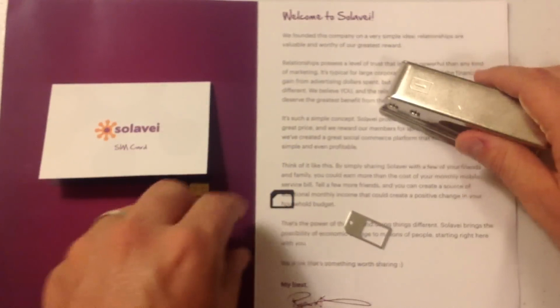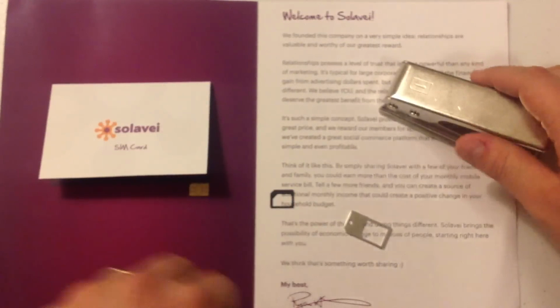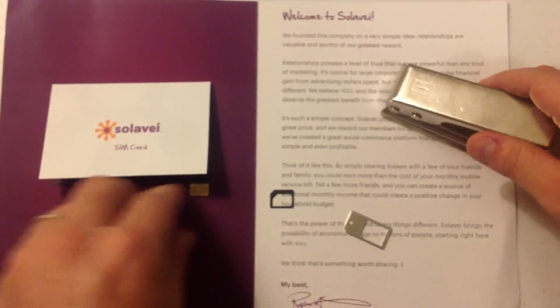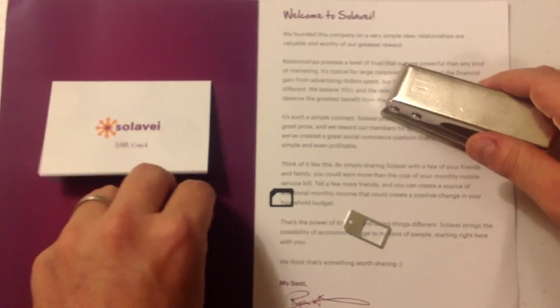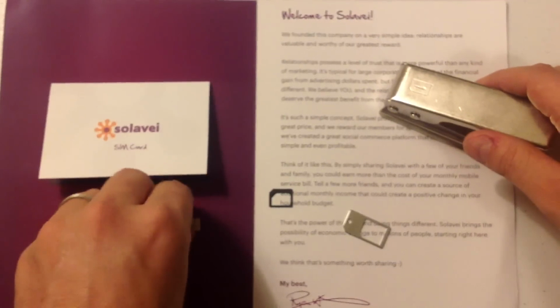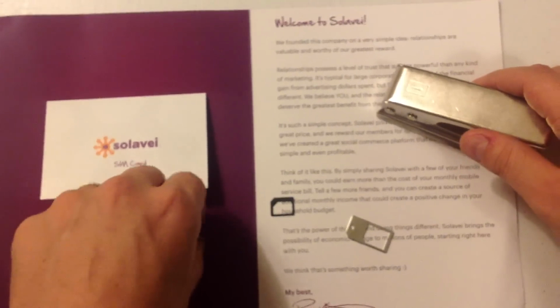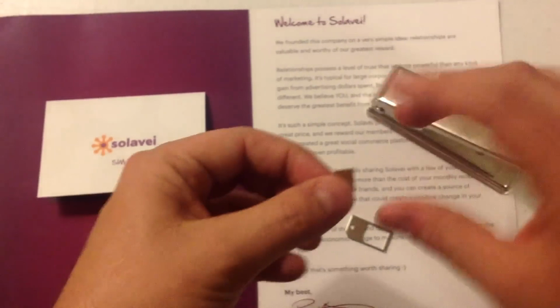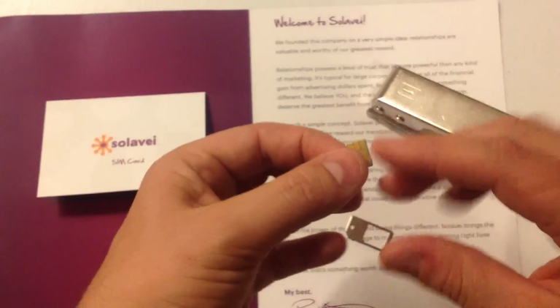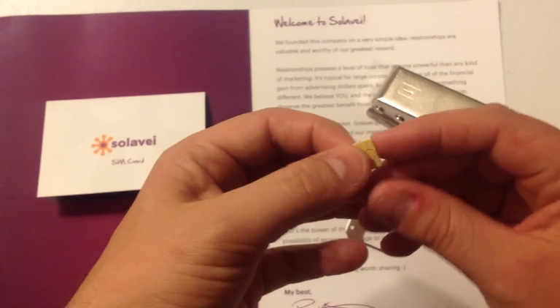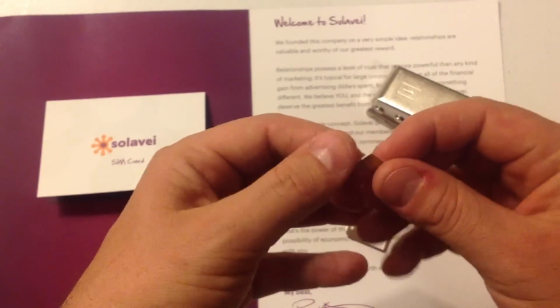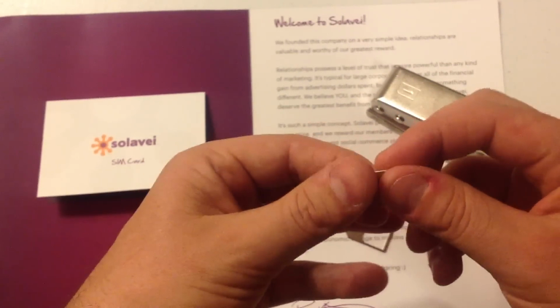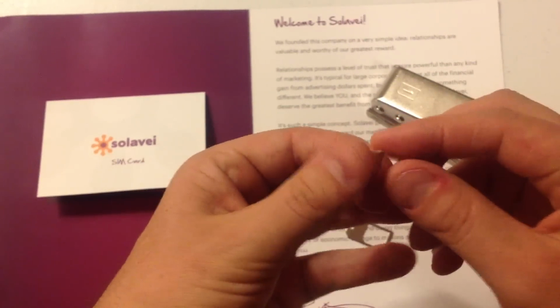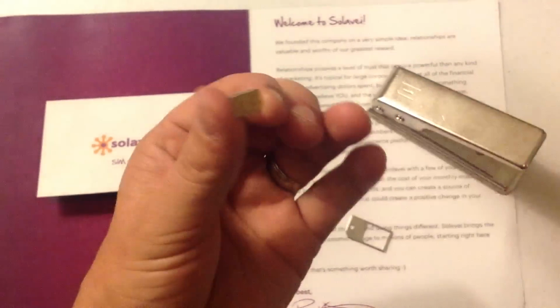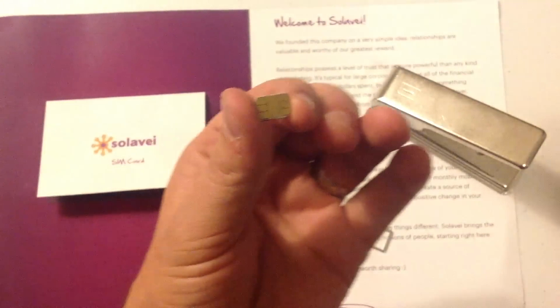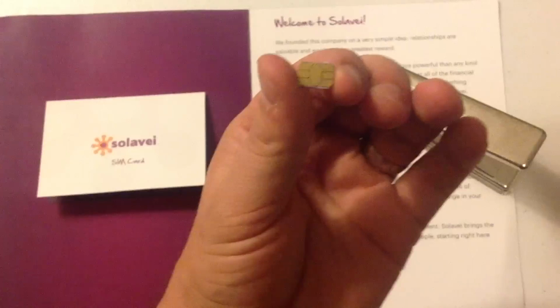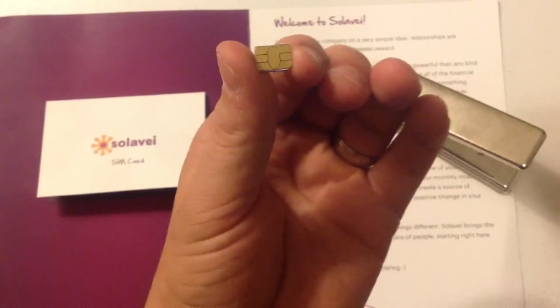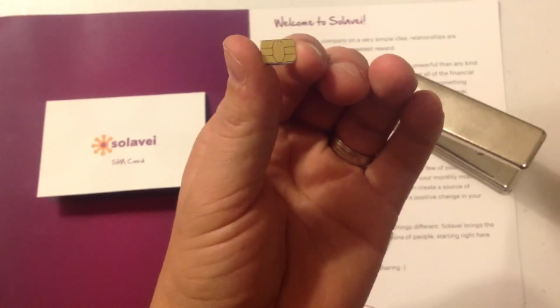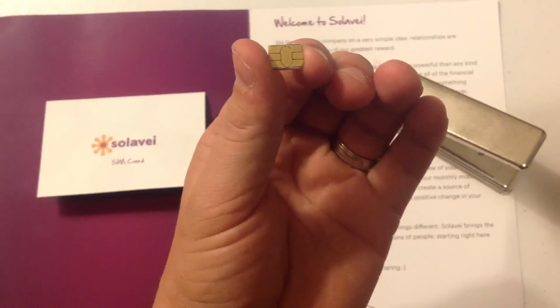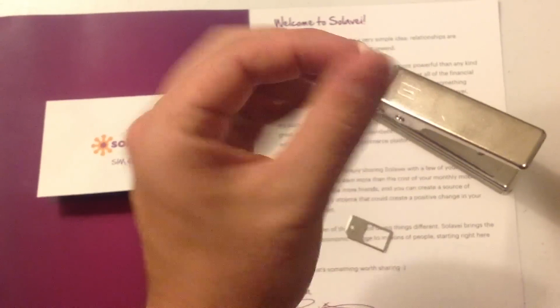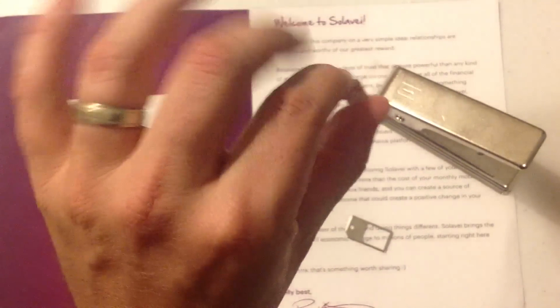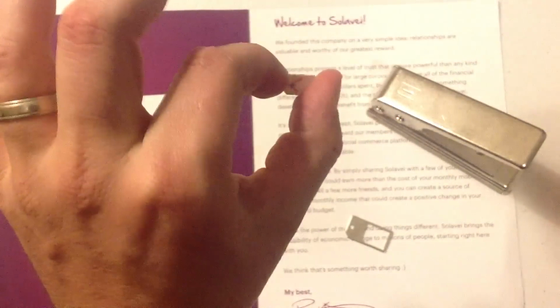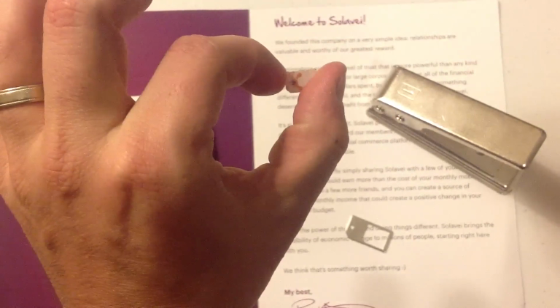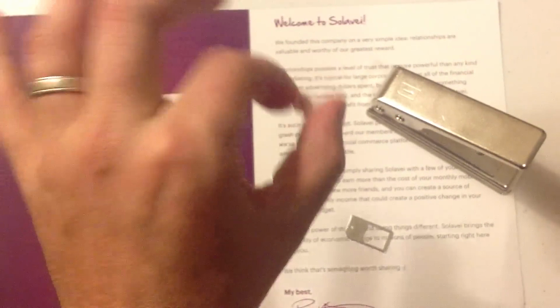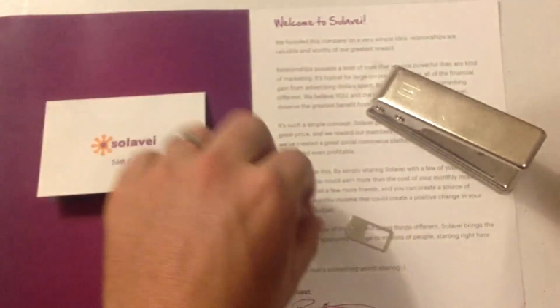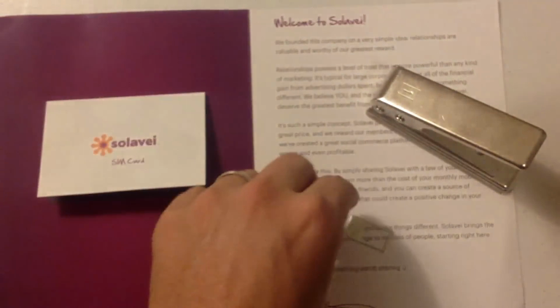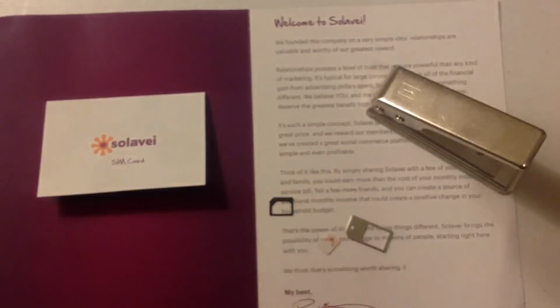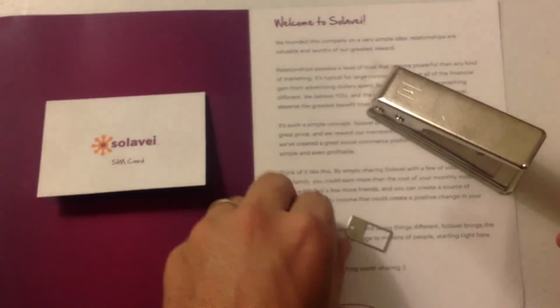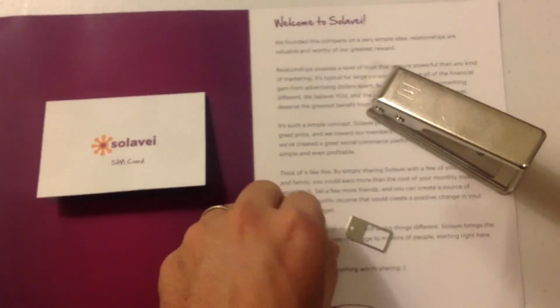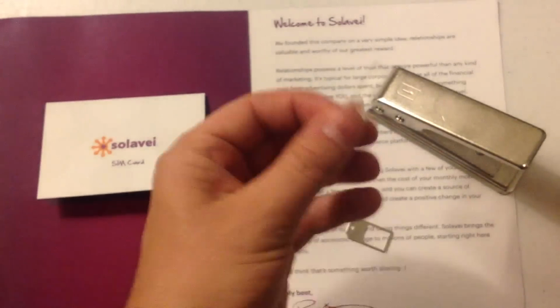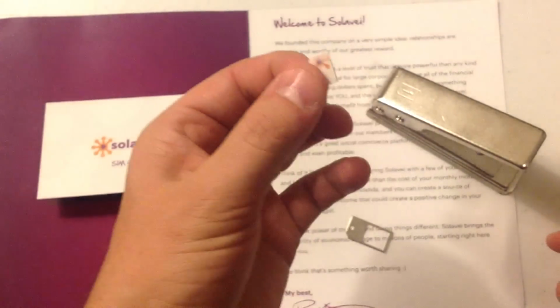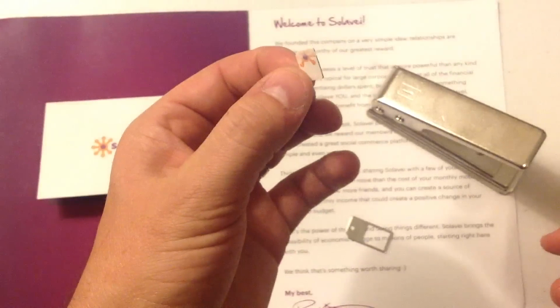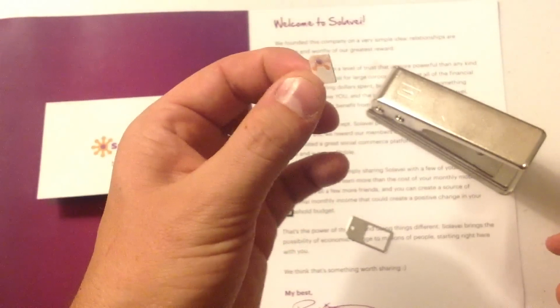You can go ahead and get someone on Solovey with the iPhone 5 ready to go. So if you're in need of one, contact me.